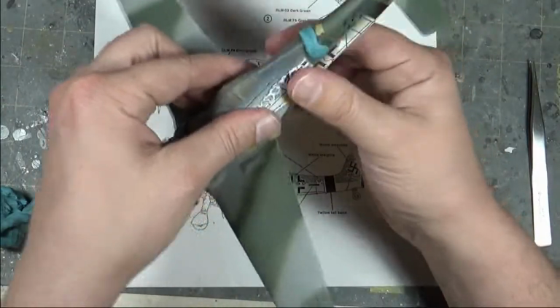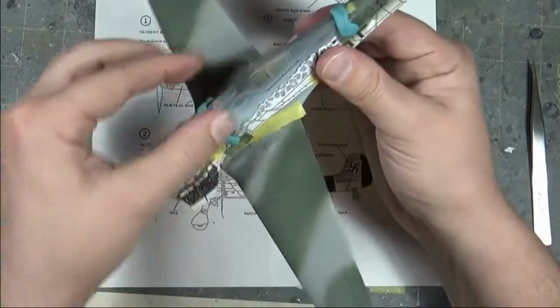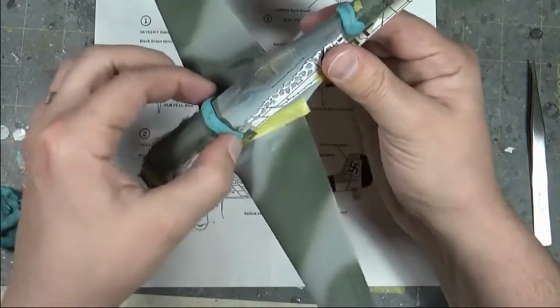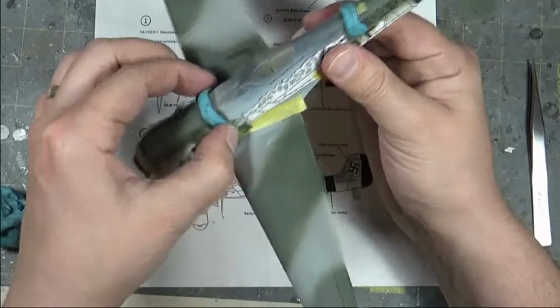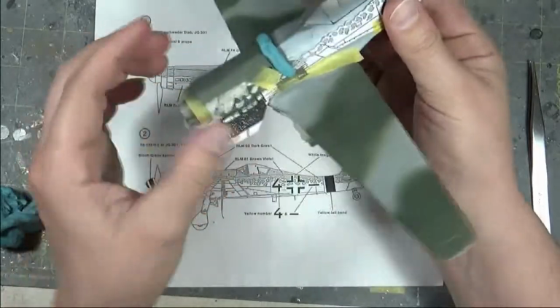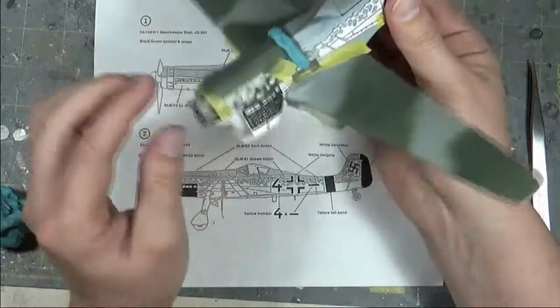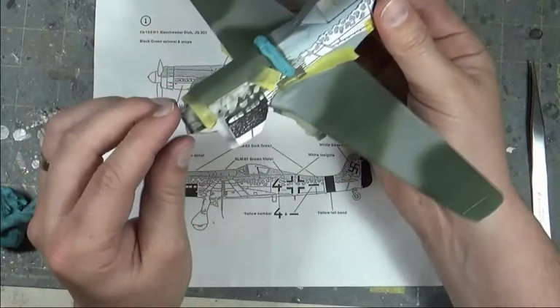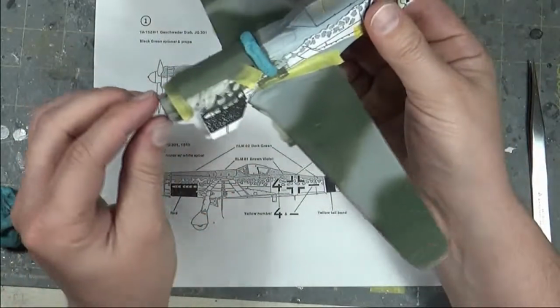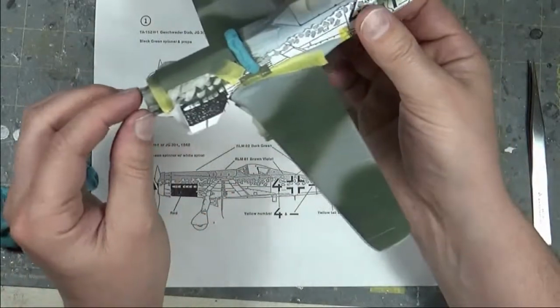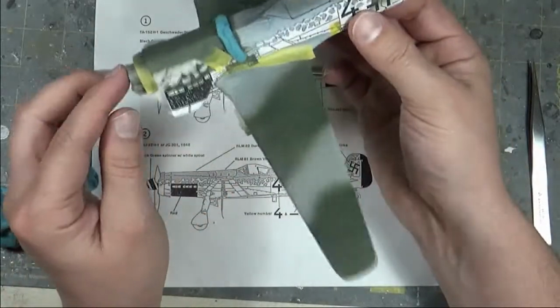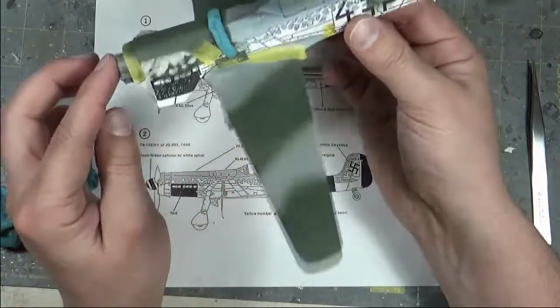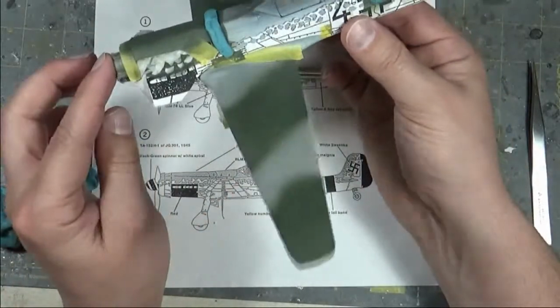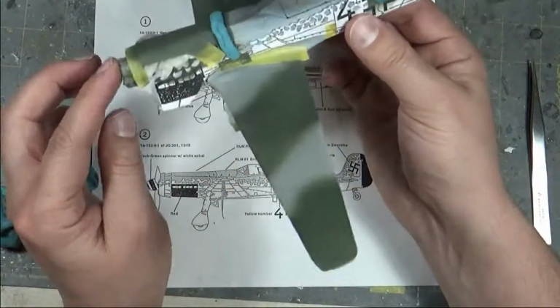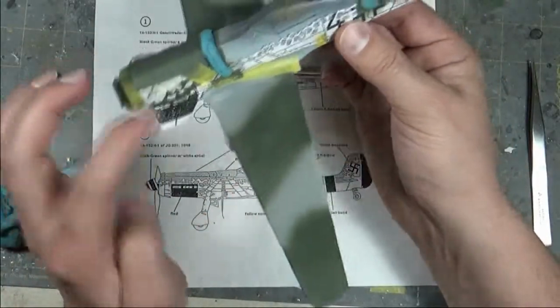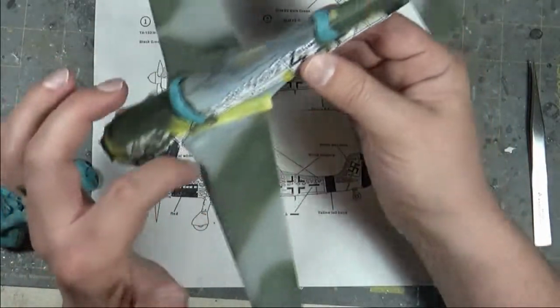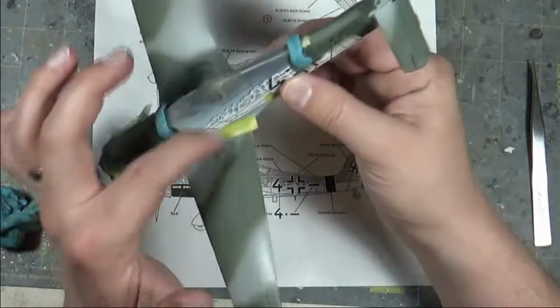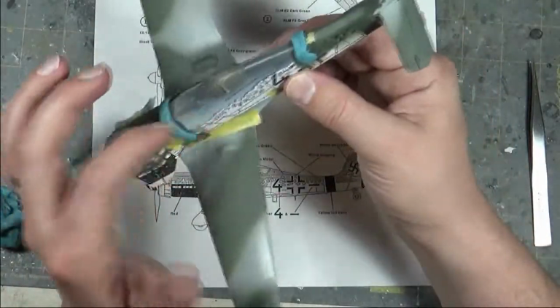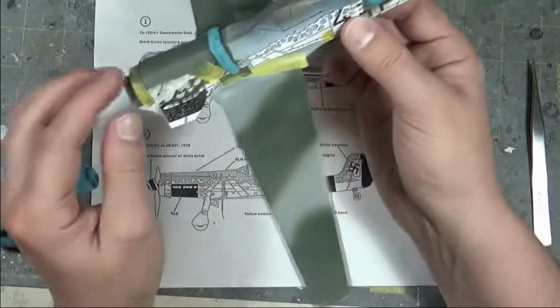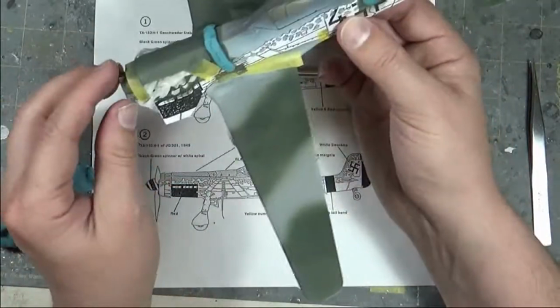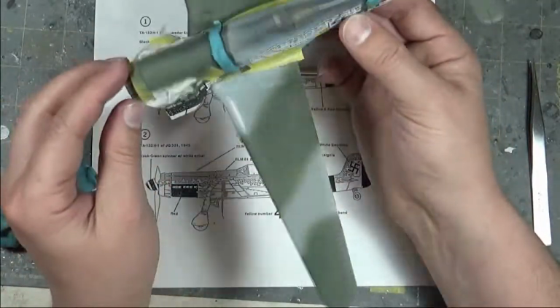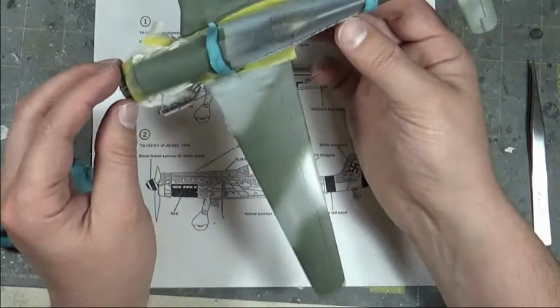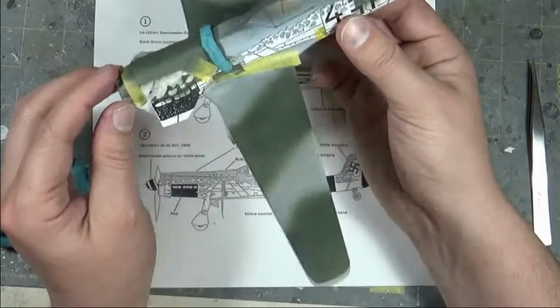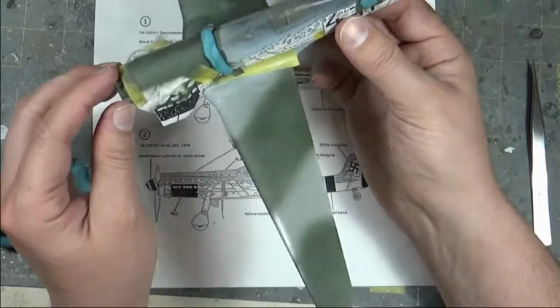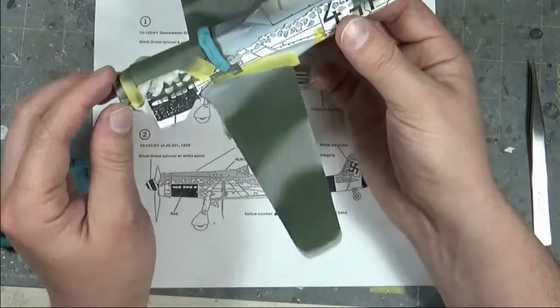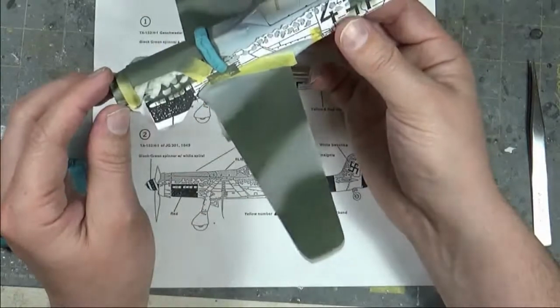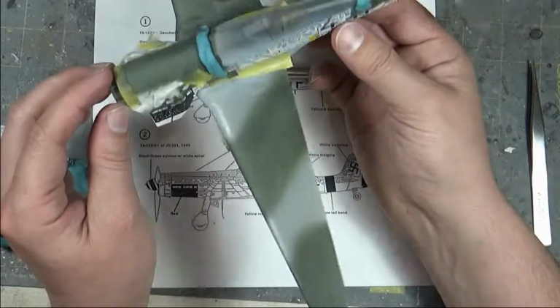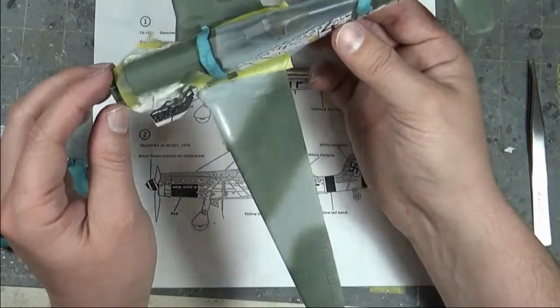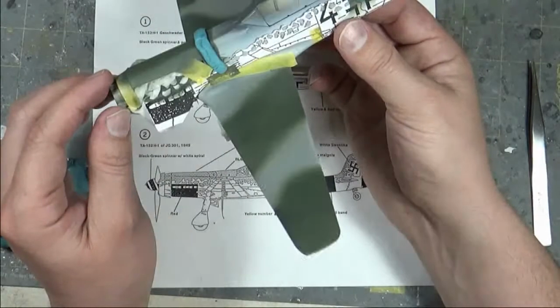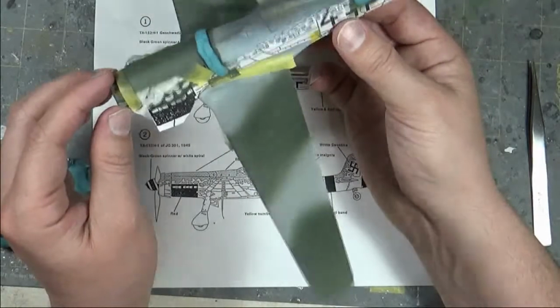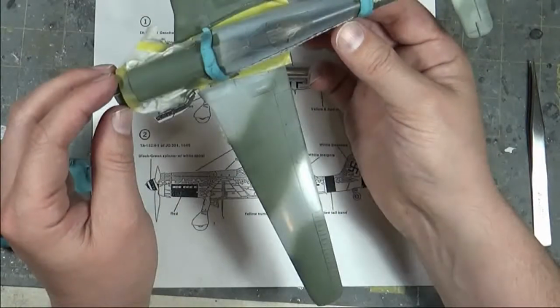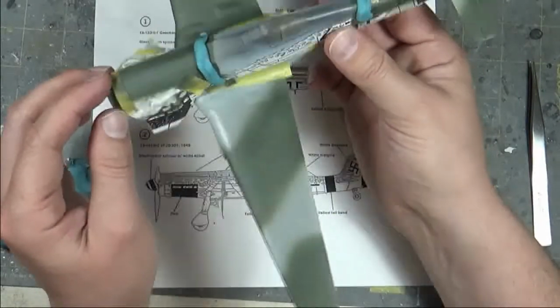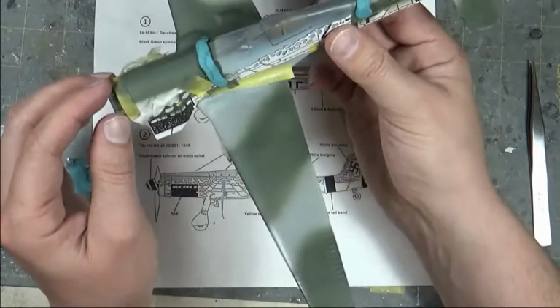The rear fuselage is green, the nose is green — it's just this central section that needs the mottling. The rest of it is easily taken care of. I'm going to go clean the airbrush and get ready to paint the brown on this one. We'll see how it turns out — stay tuned.